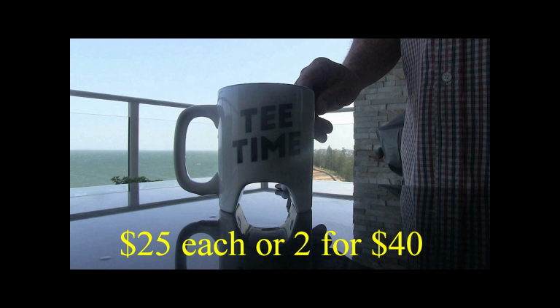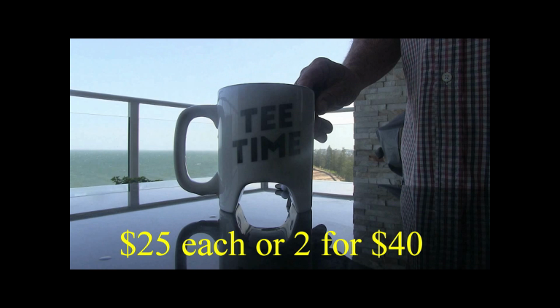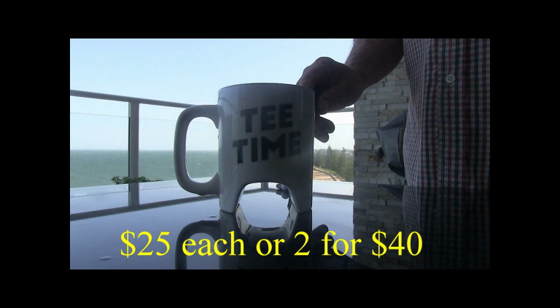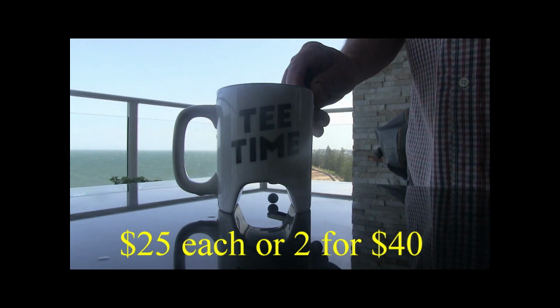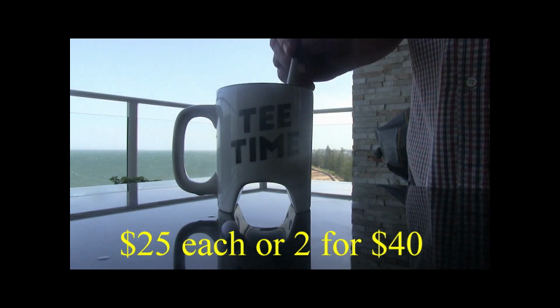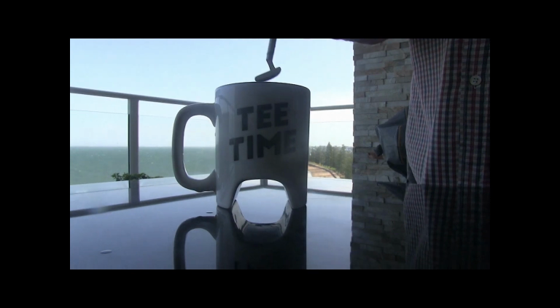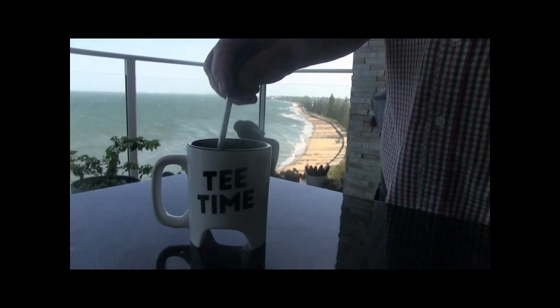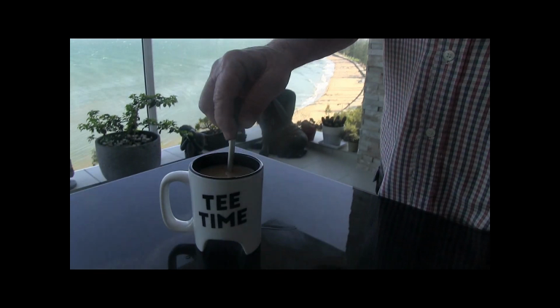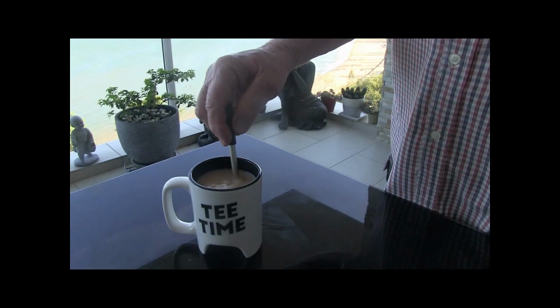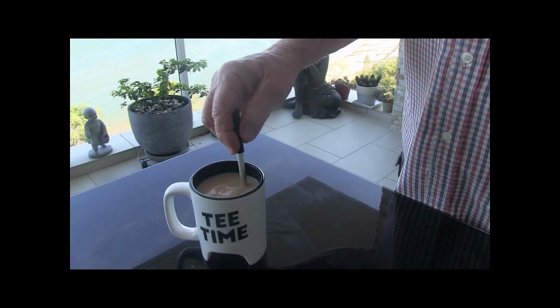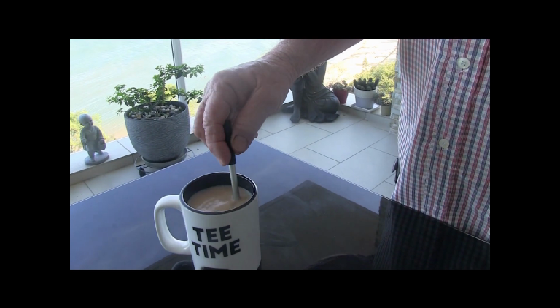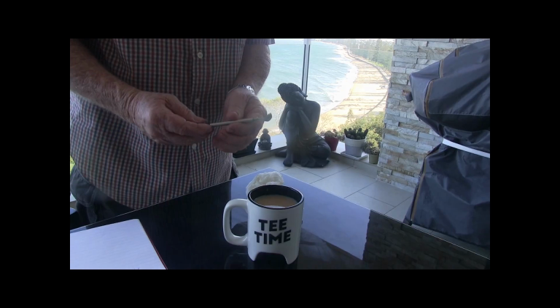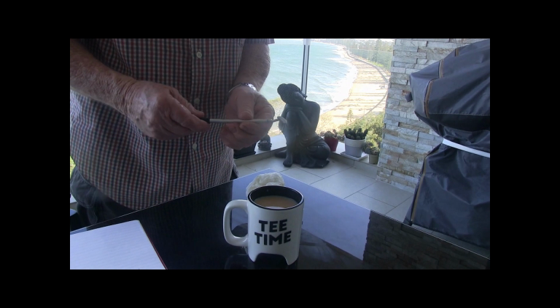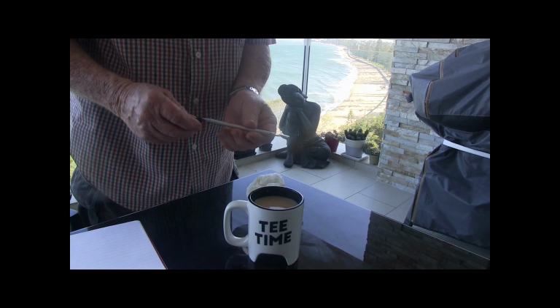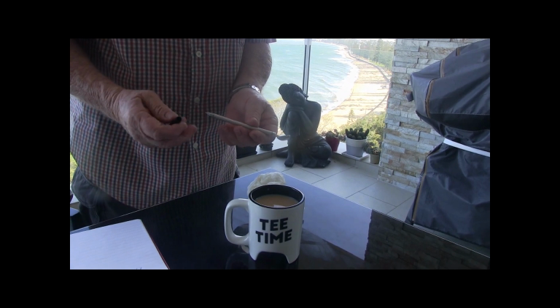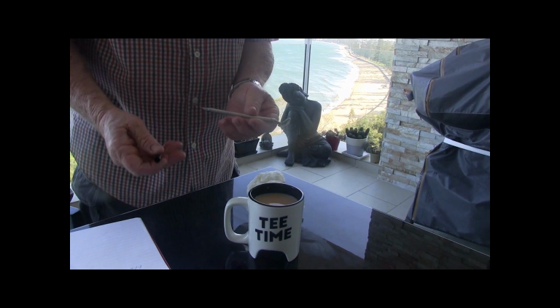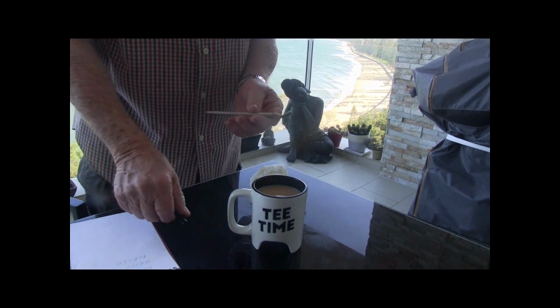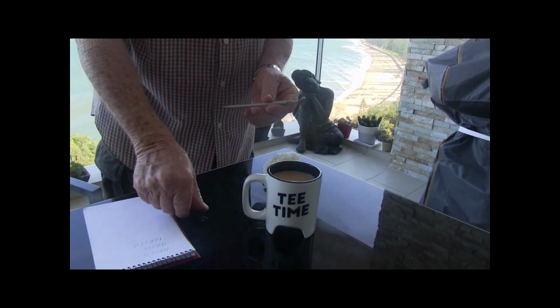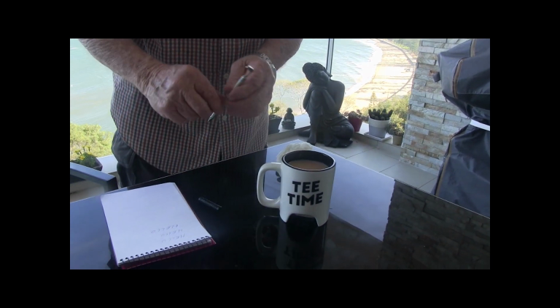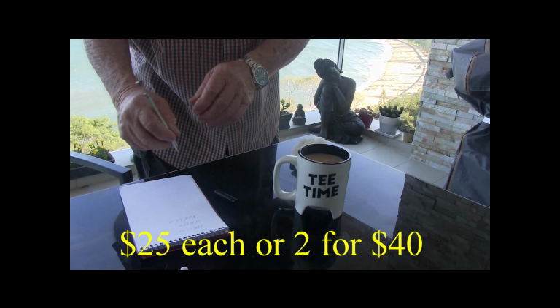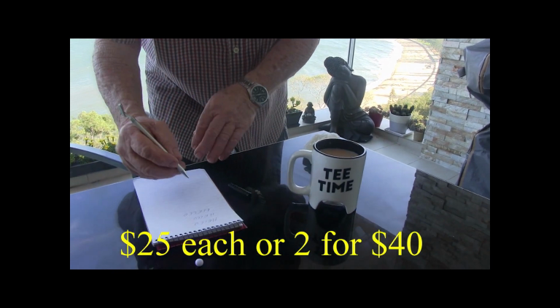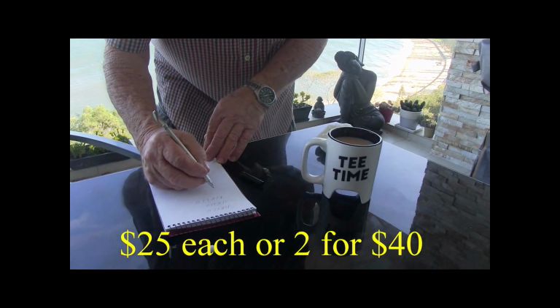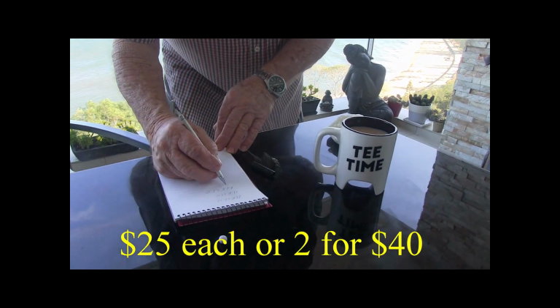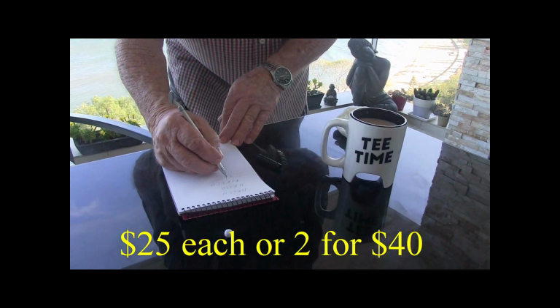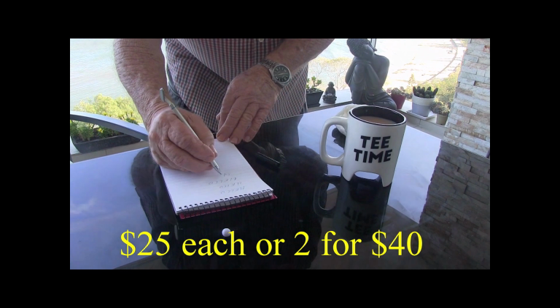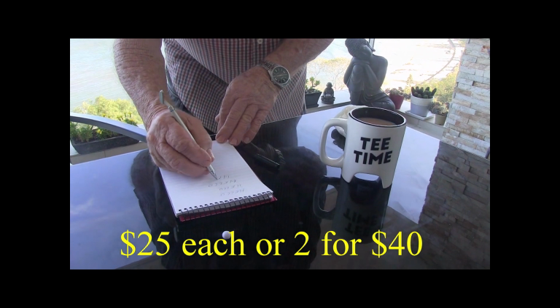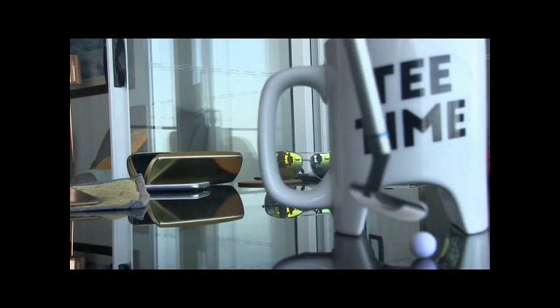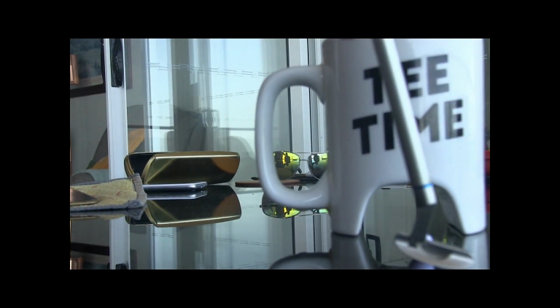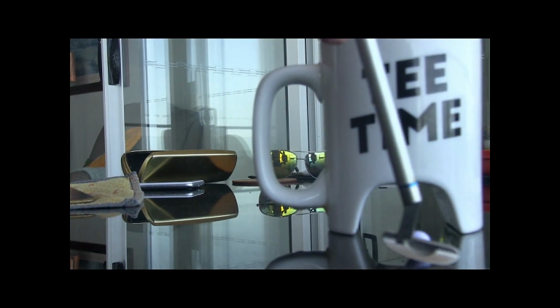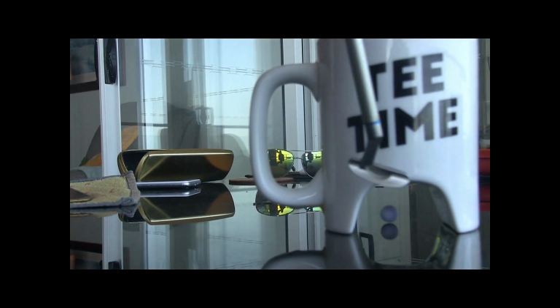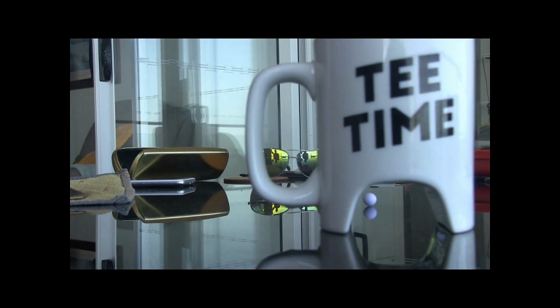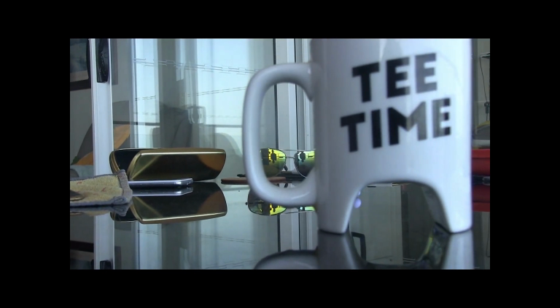Check out these golf marks — $25 each, two for 40 bucks. The putter turns into a drink stirrer, and then the drink stirrer turns into a peg. What a great gift. $25 each, two for 40 bucks. The perfect gift for the golfer in your life.